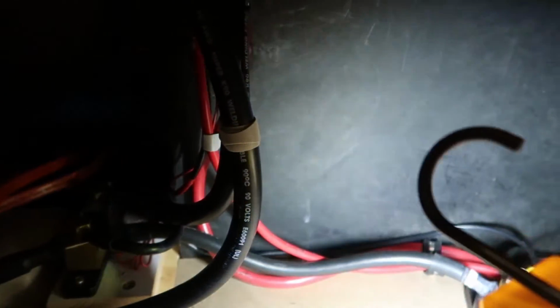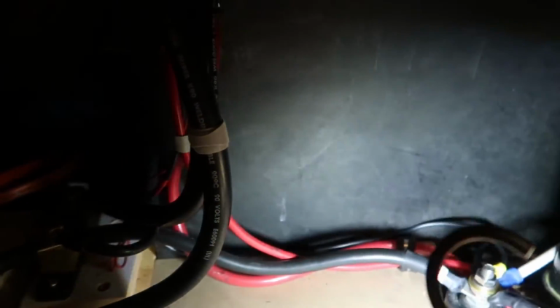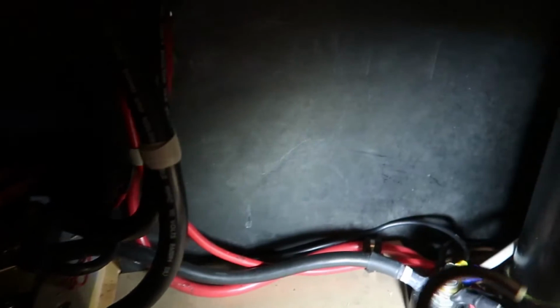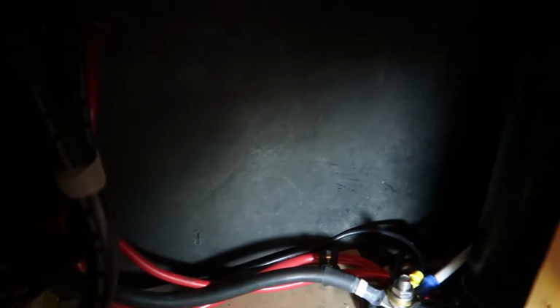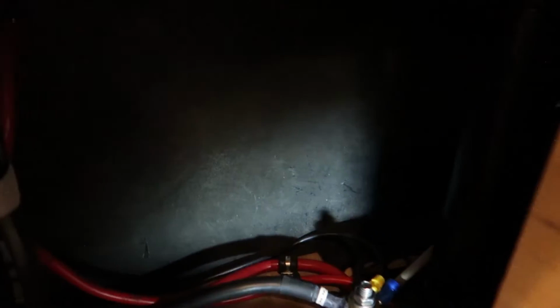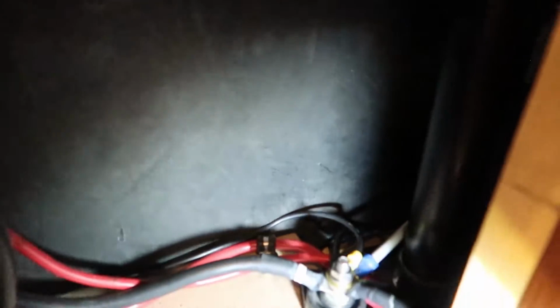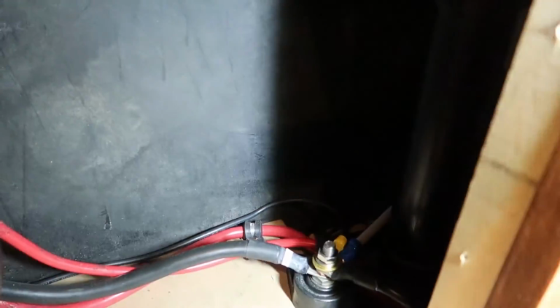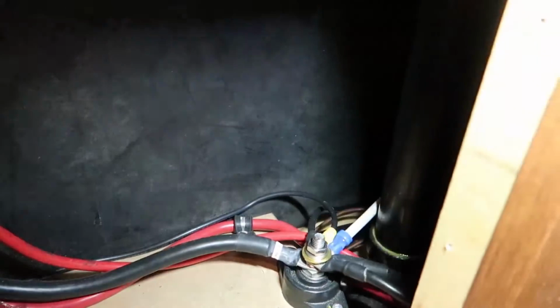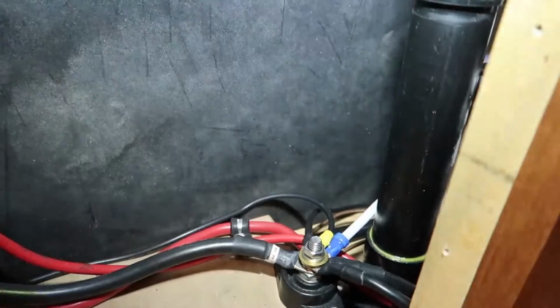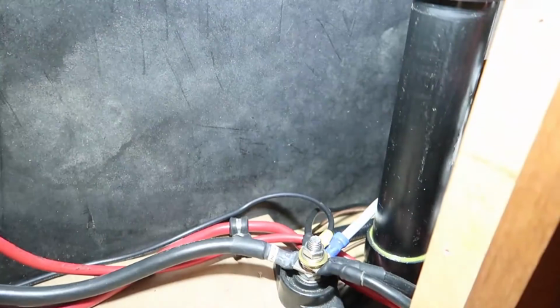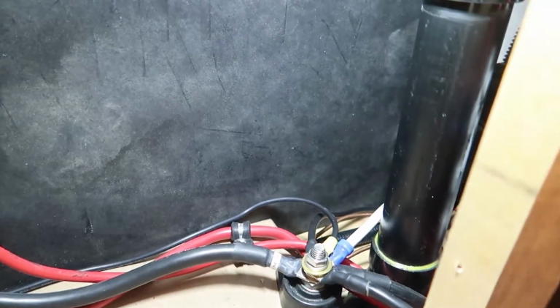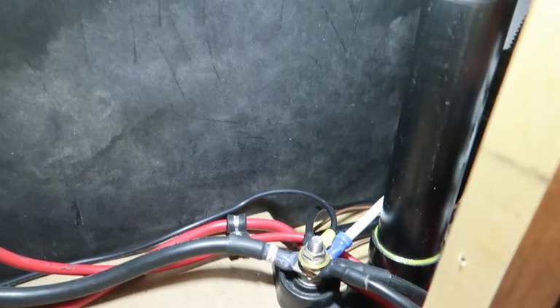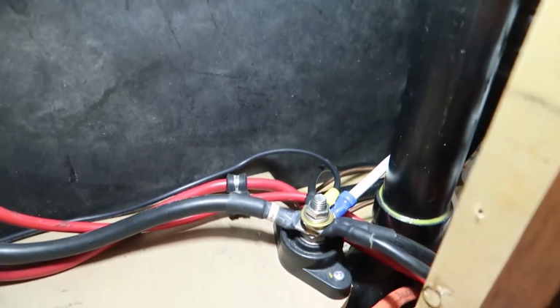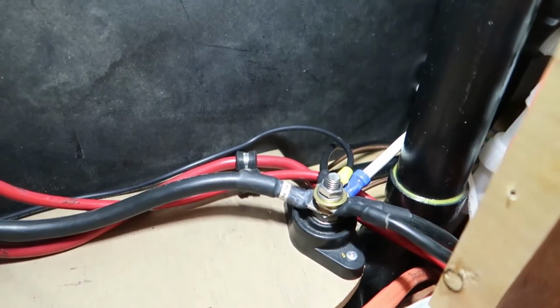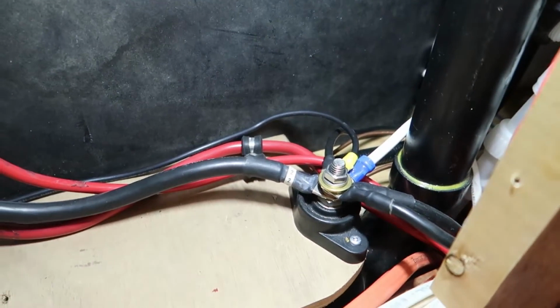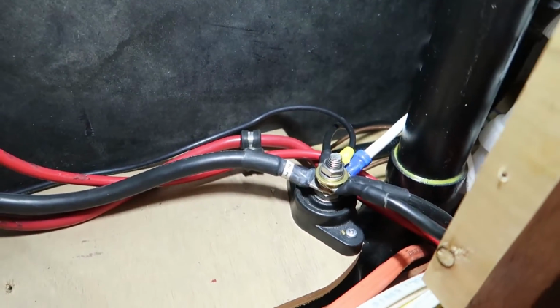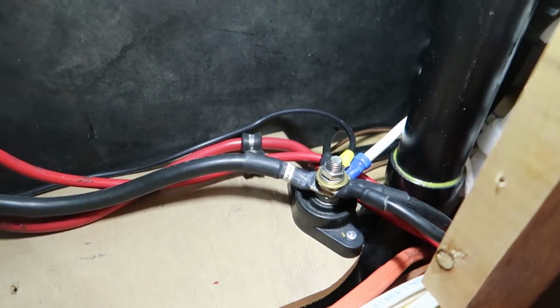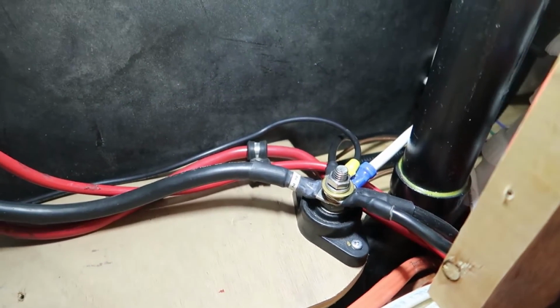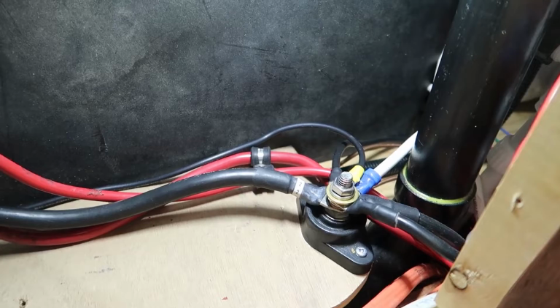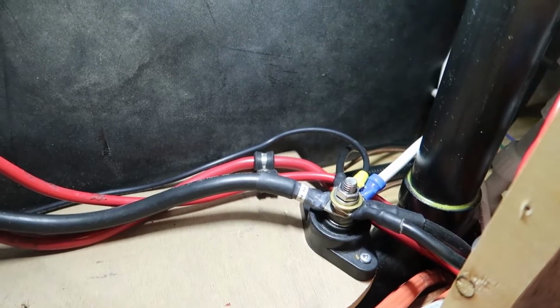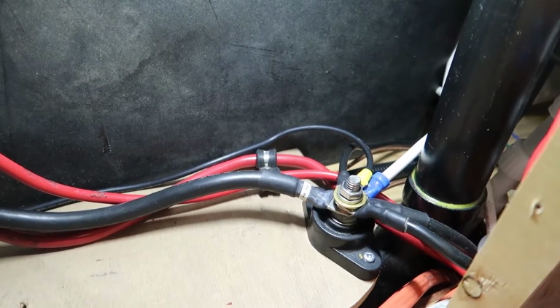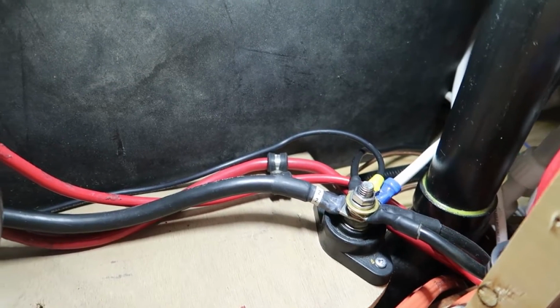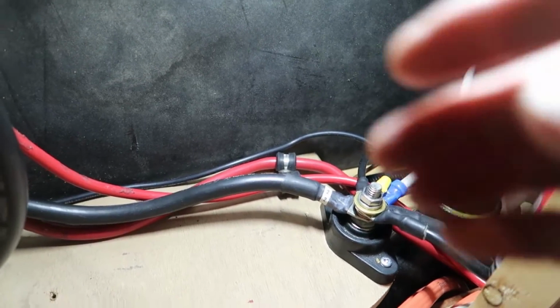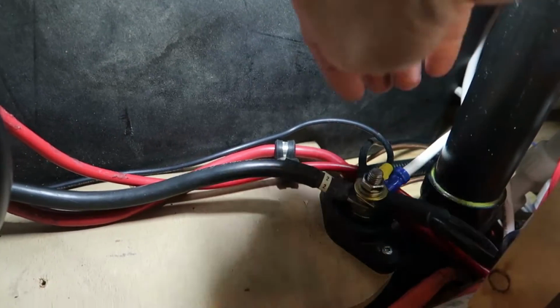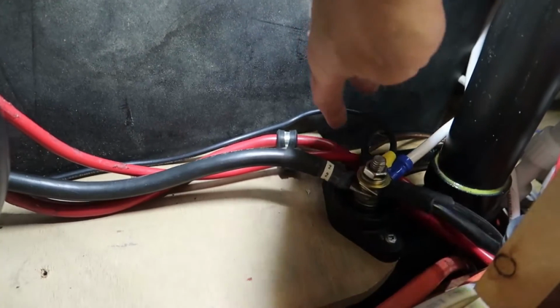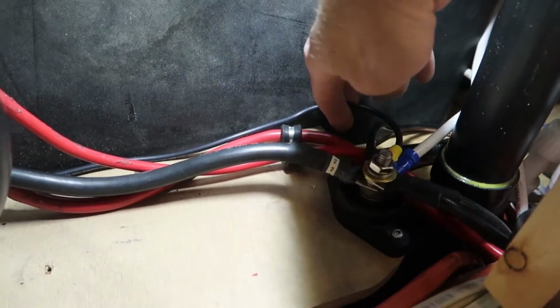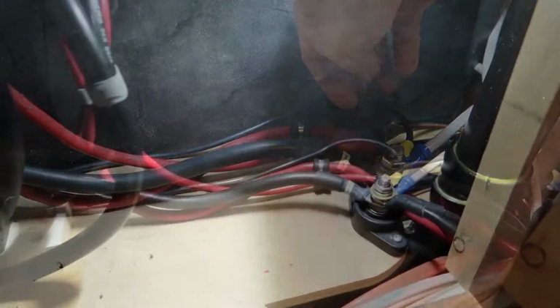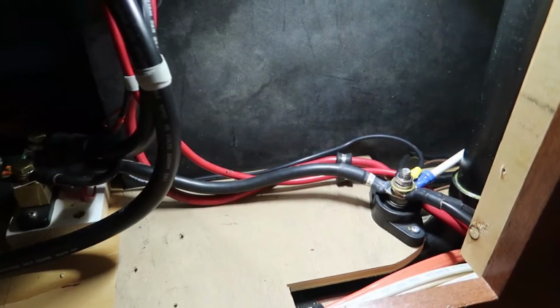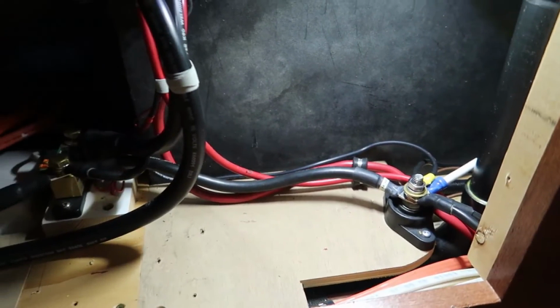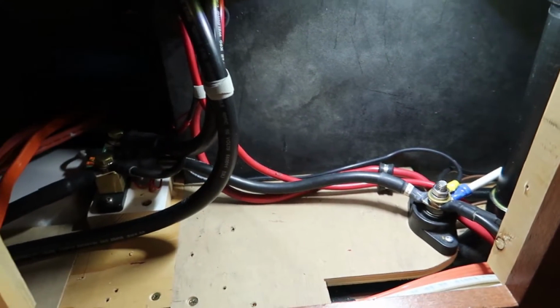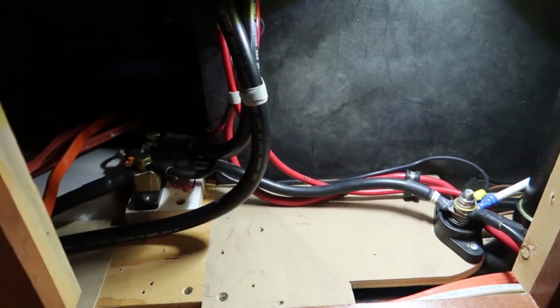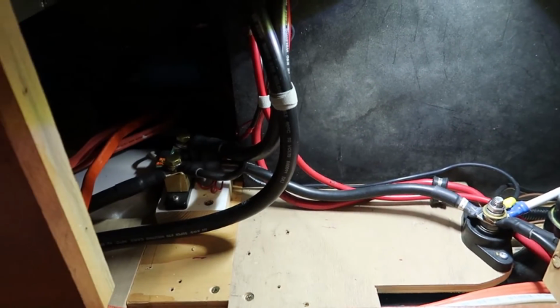There's also another batch of negative cables connected to that terminal post. My positive wire goes up through a hole into the battery box and then connects to a large fuse inside the battery box.